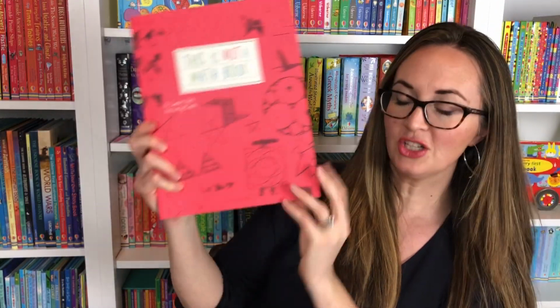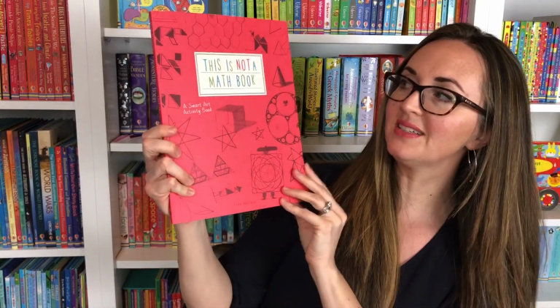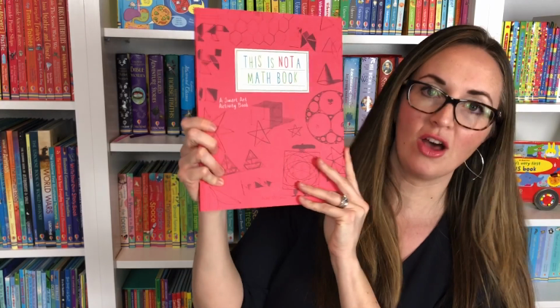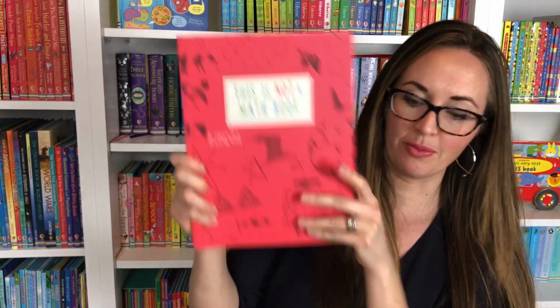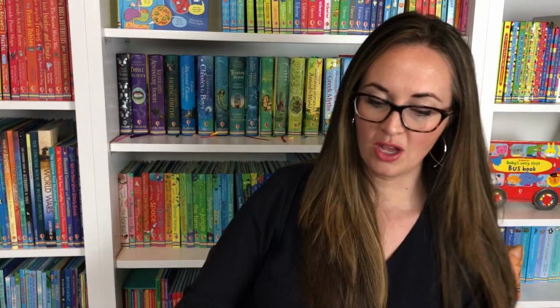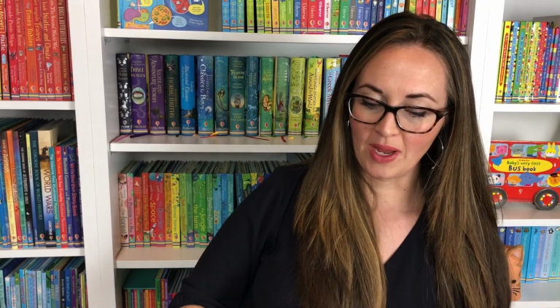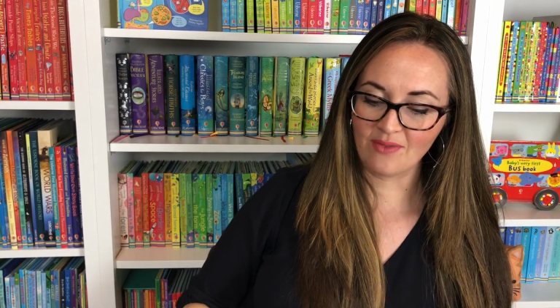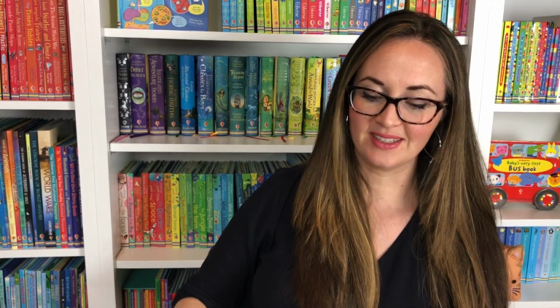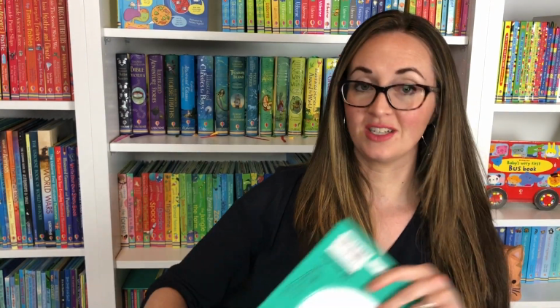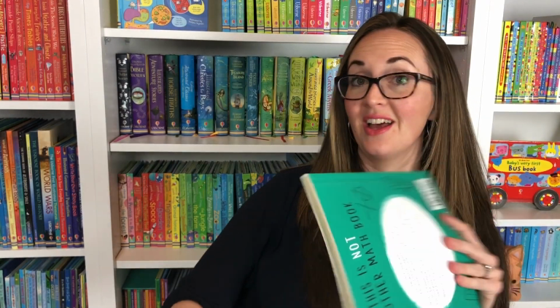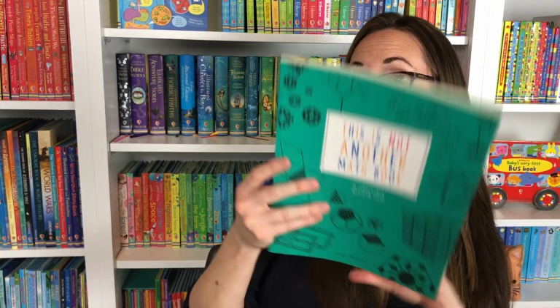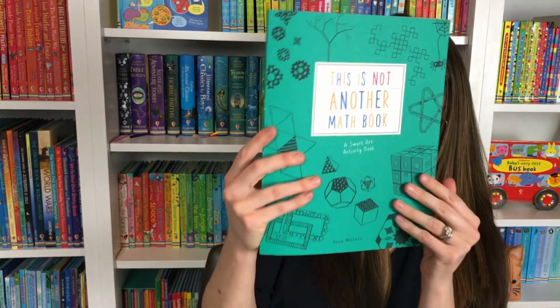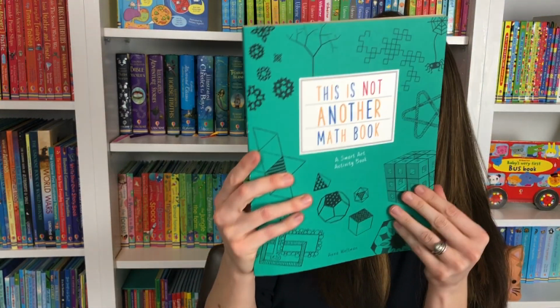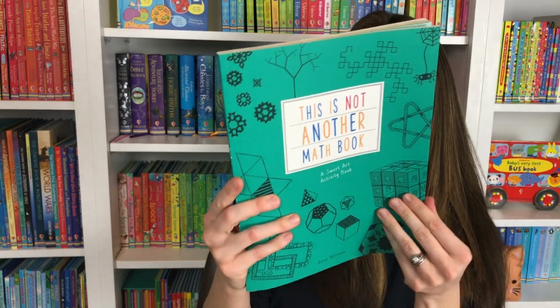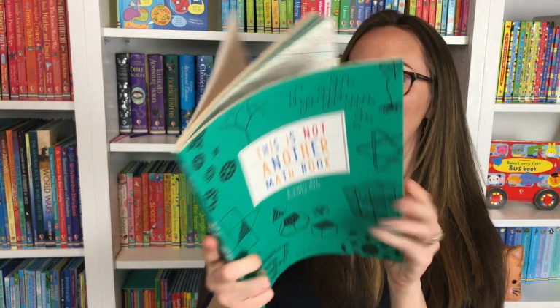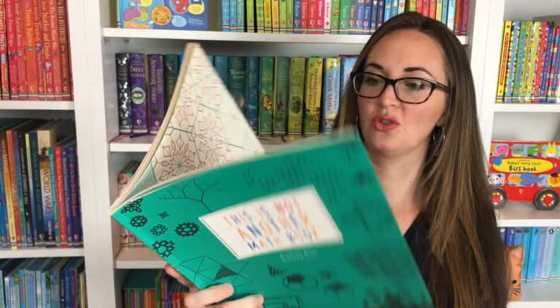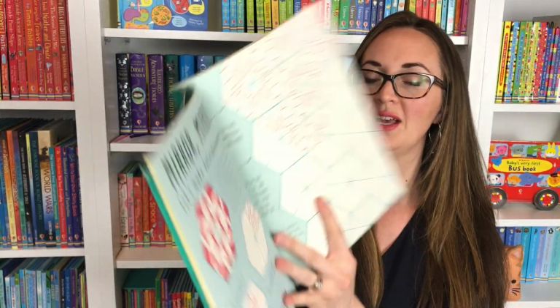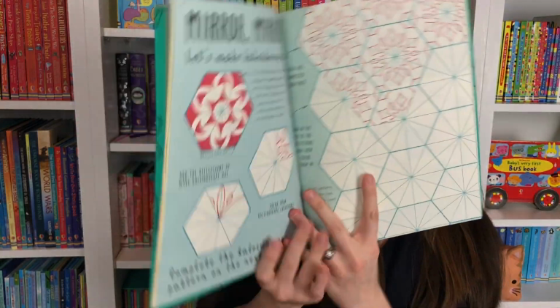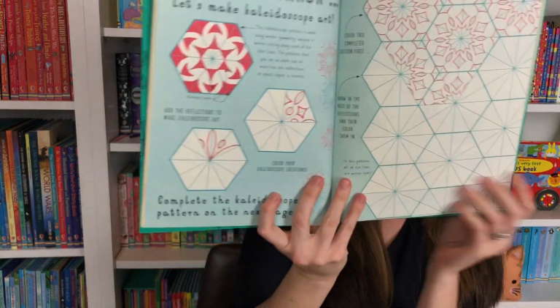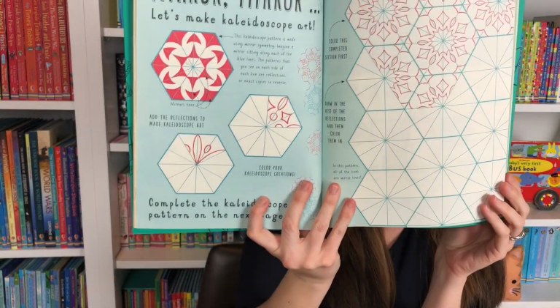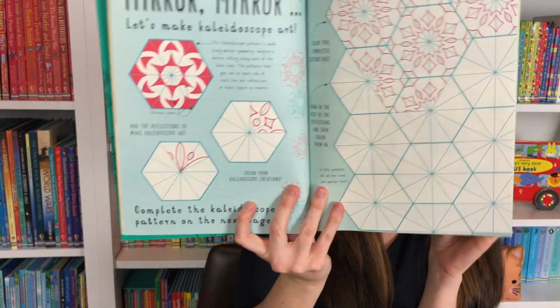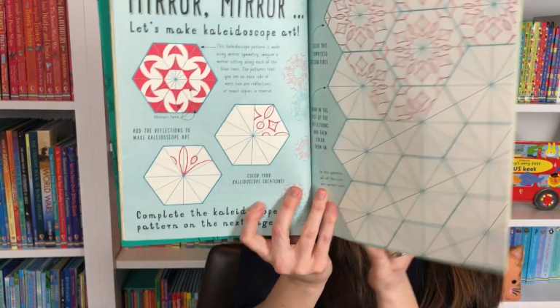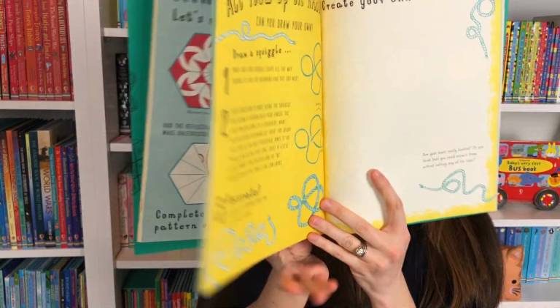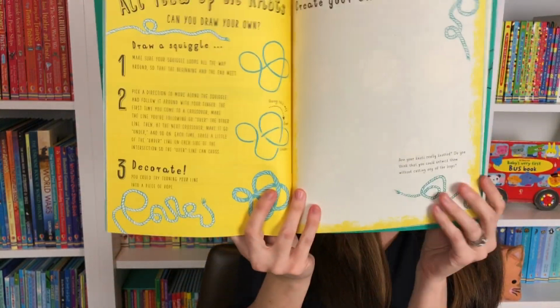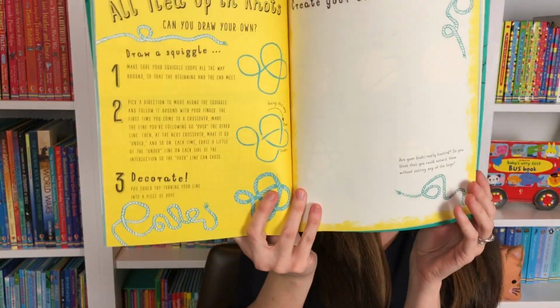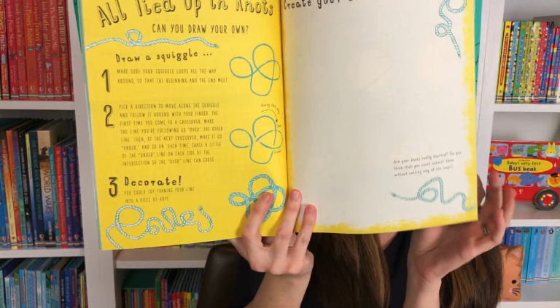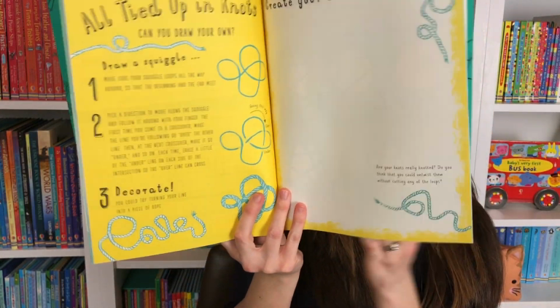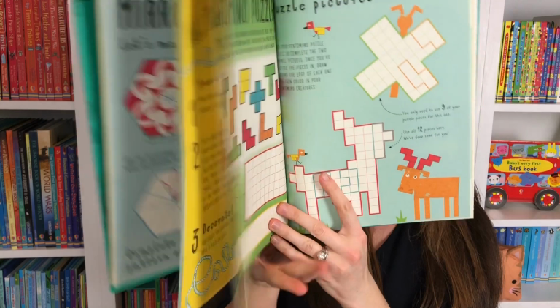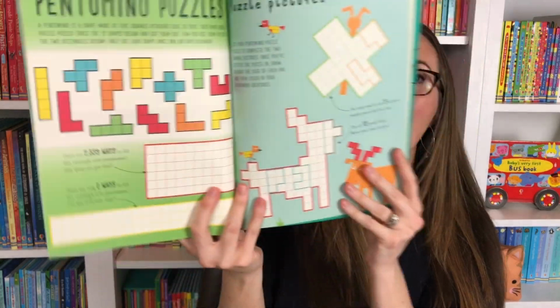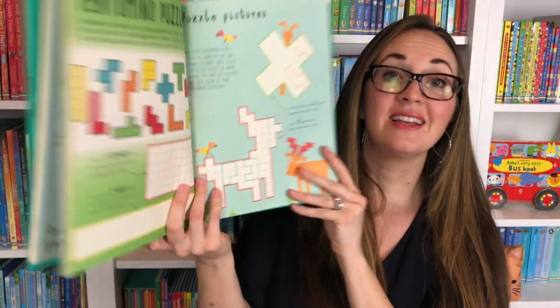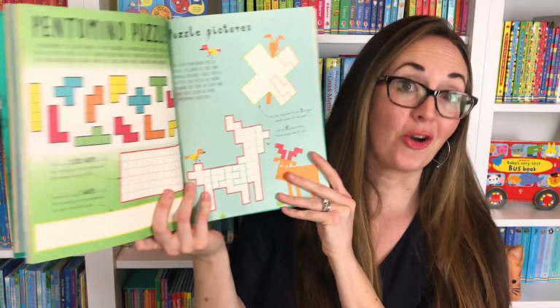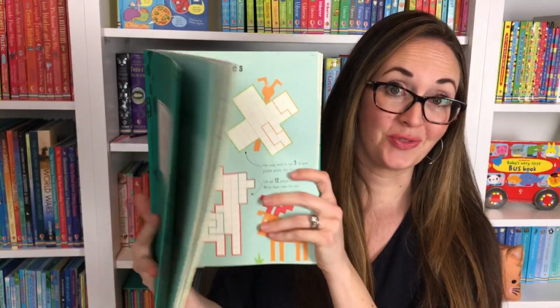So this is This Is Not A Math Book. We also have This Is Not Another Math Book, which again is going to look through some 3D modeling, artwork, and decorative patterns — because math is art, right?